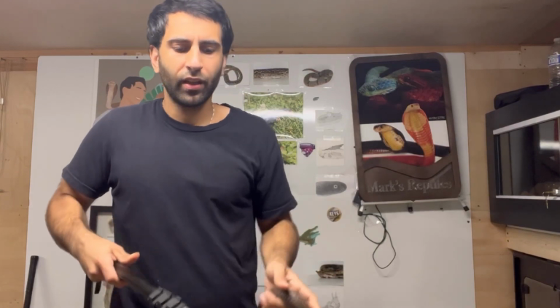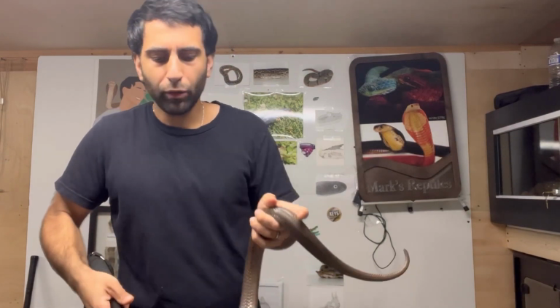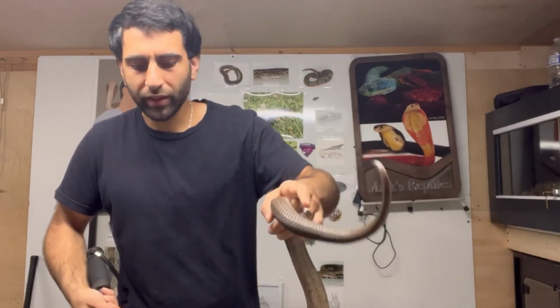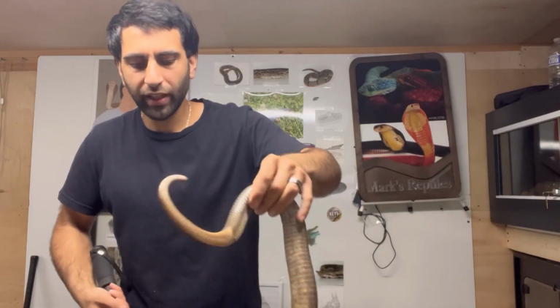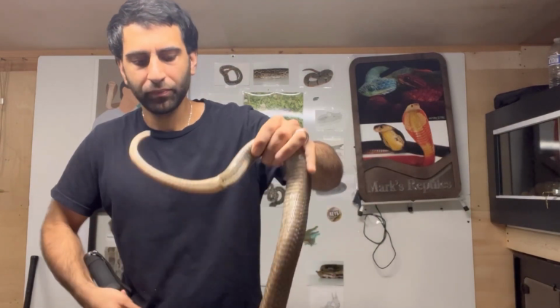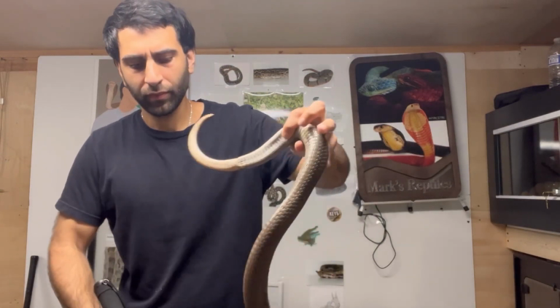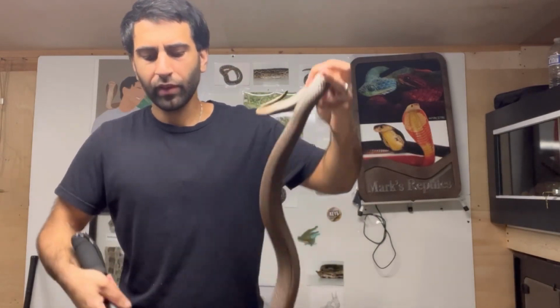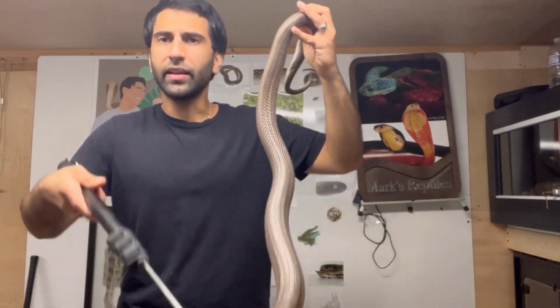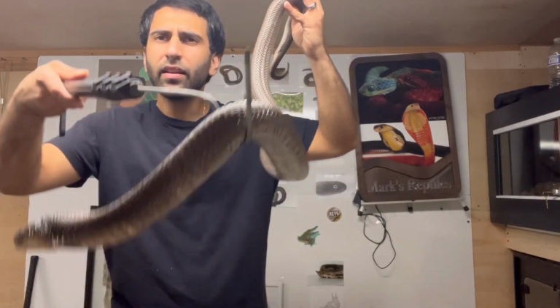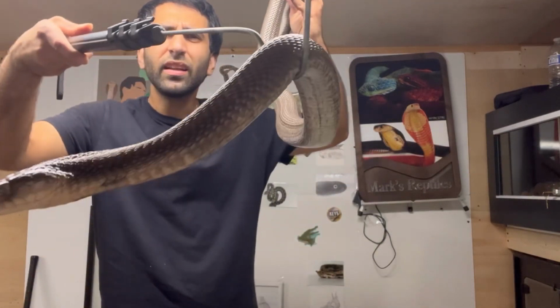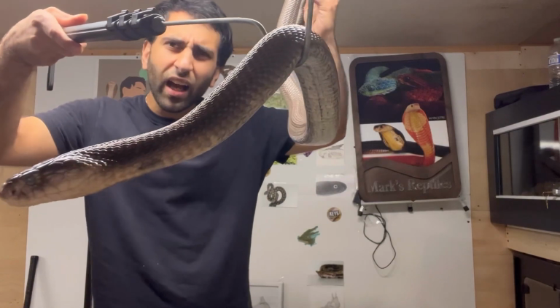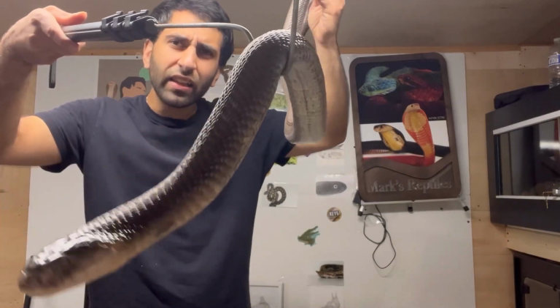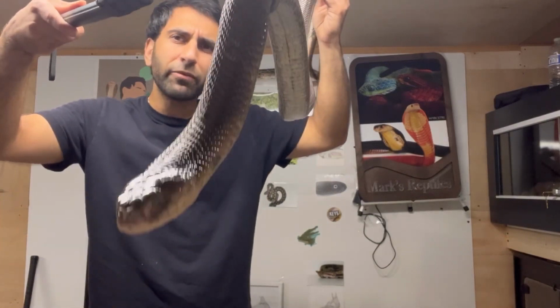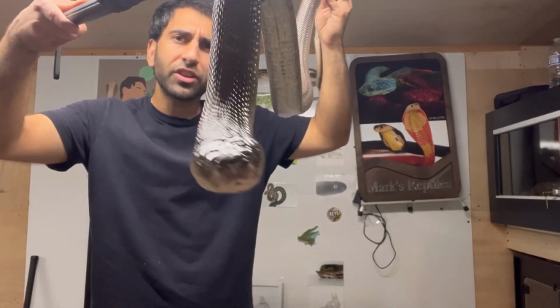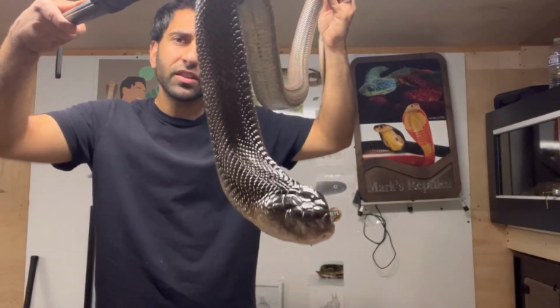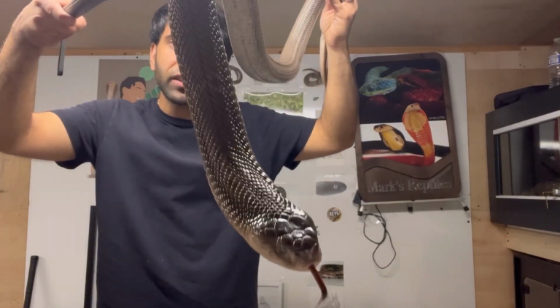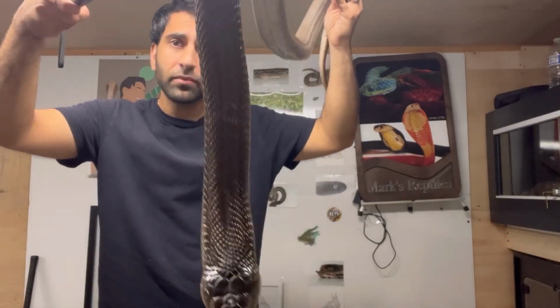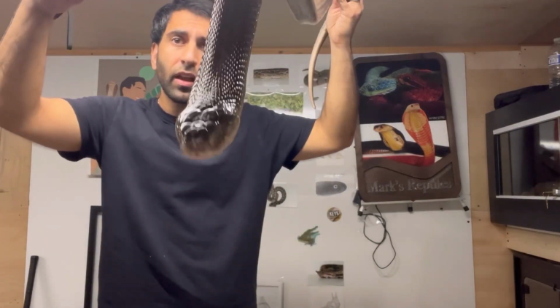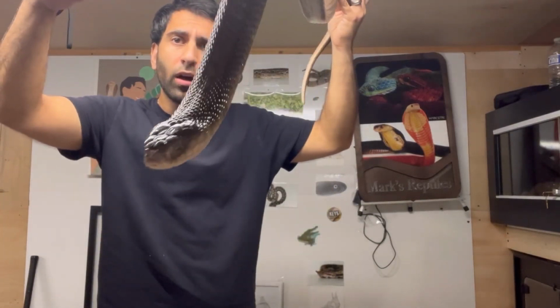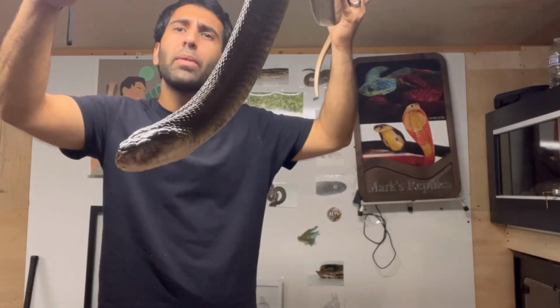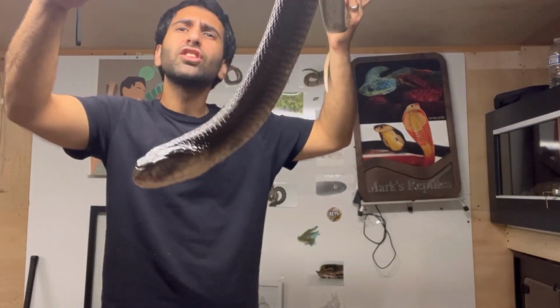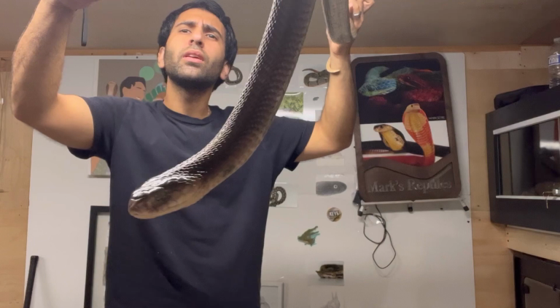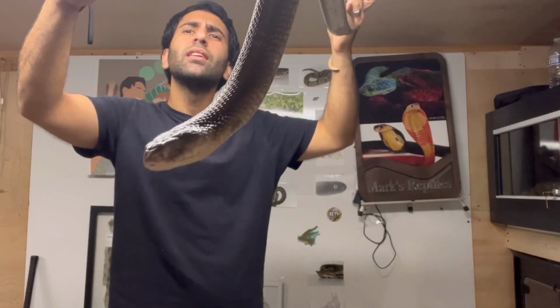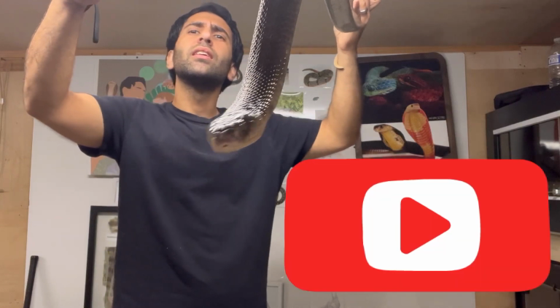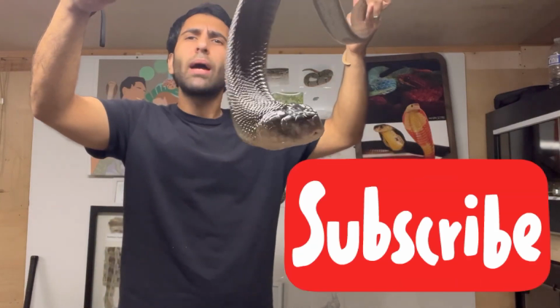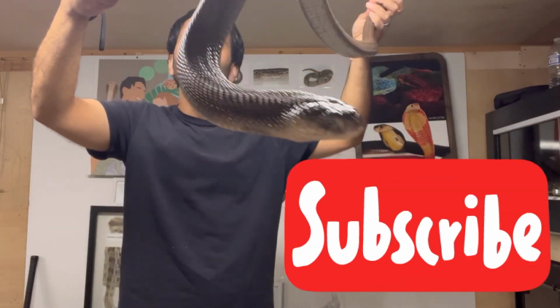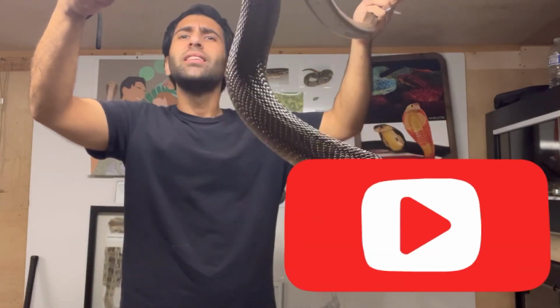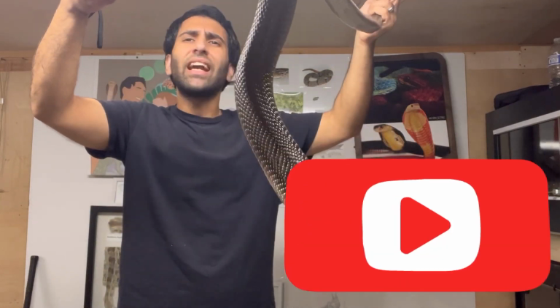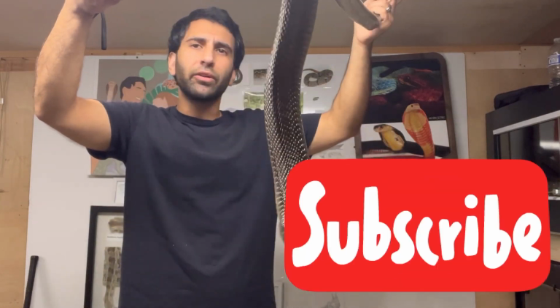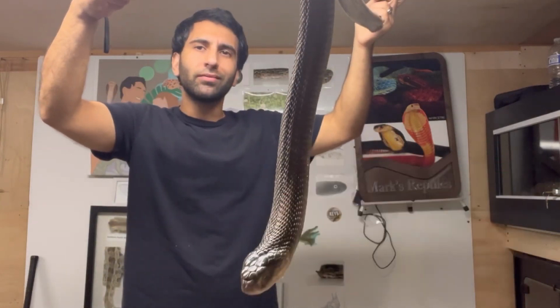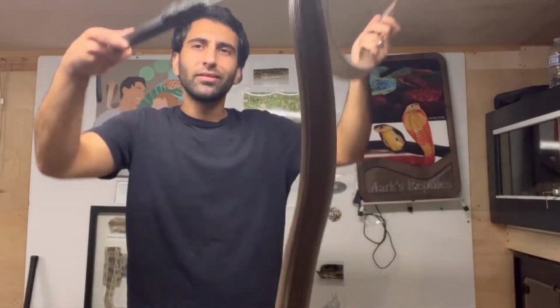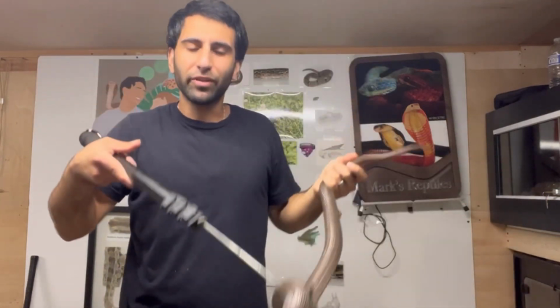I hope you enjoyed this video. Leave some video suggestions if you have some. Love you all — I'll be back soon. Subscribe if you're new. Take care everyone, love y'all.